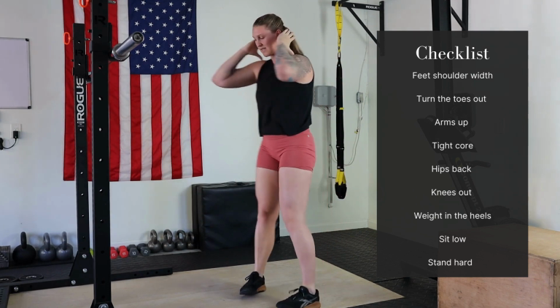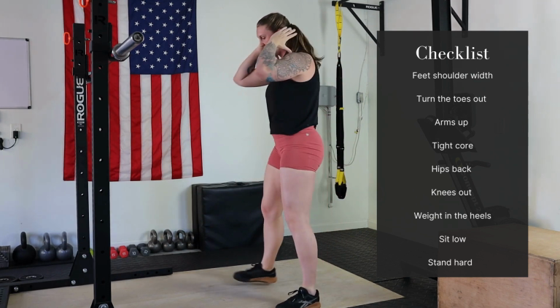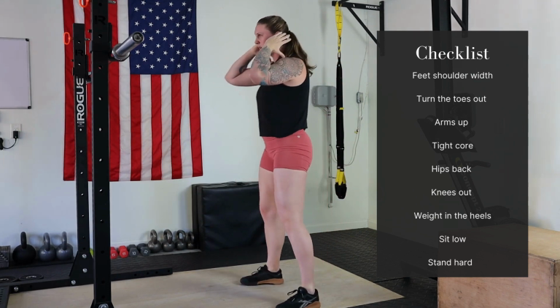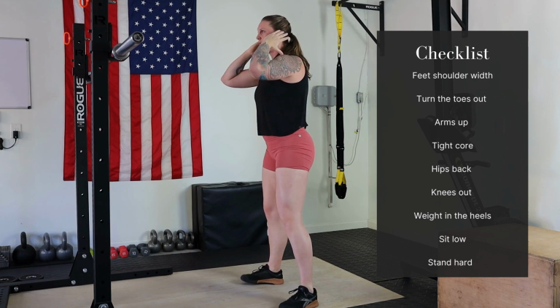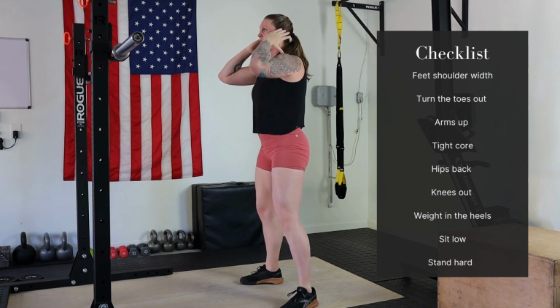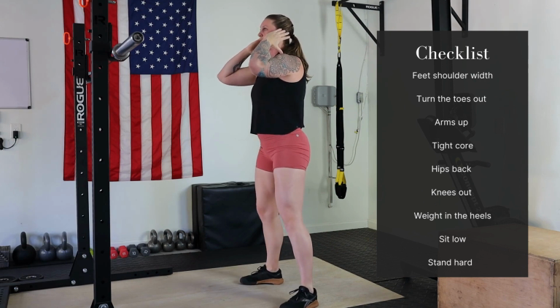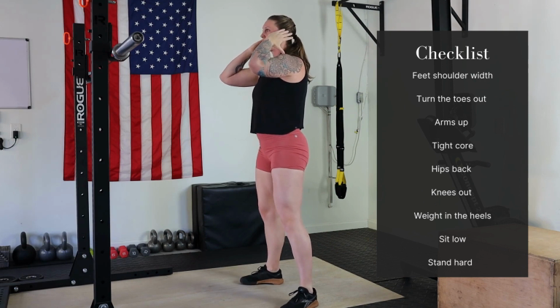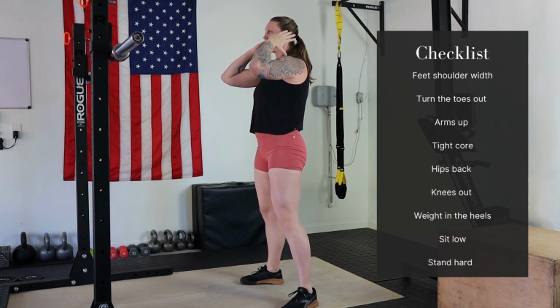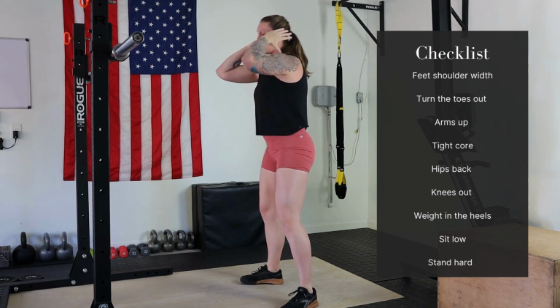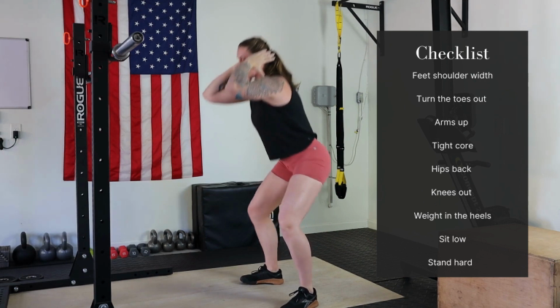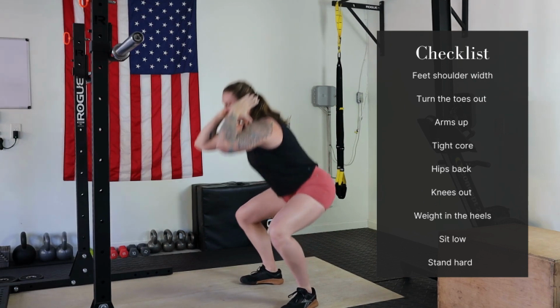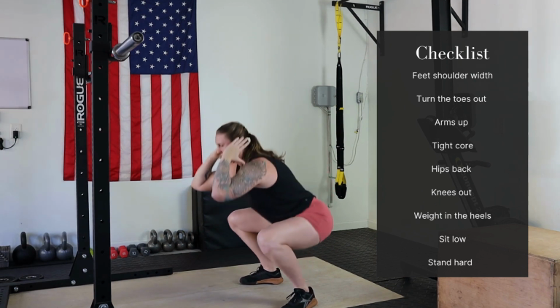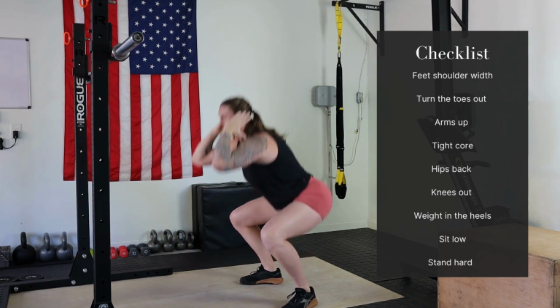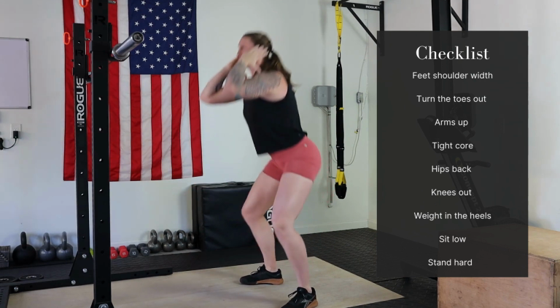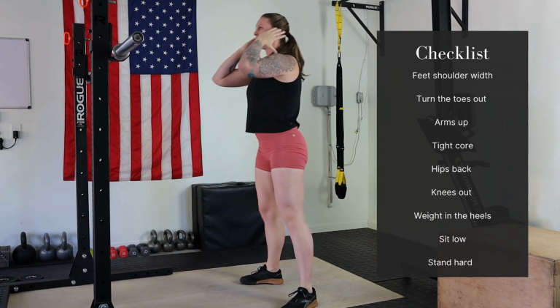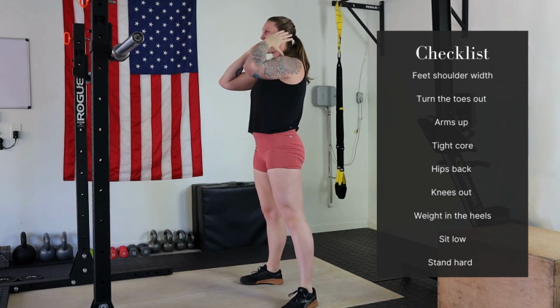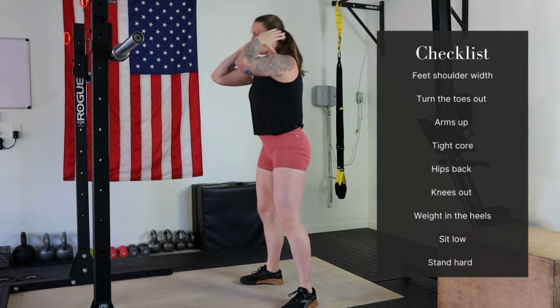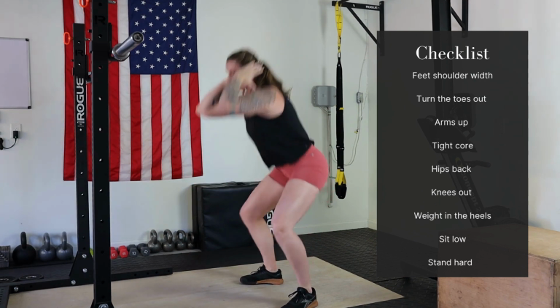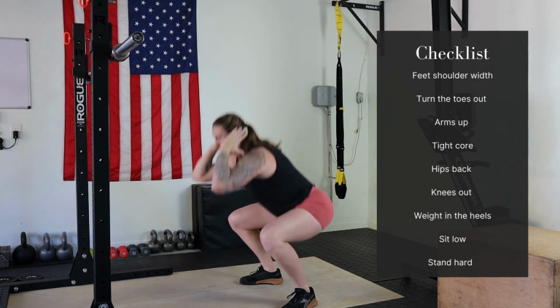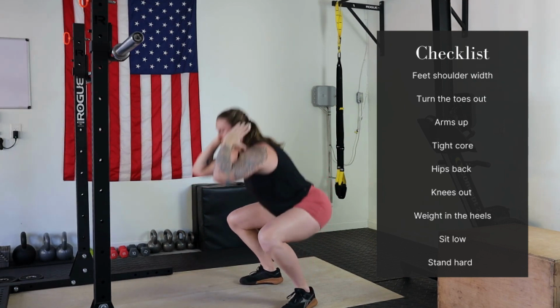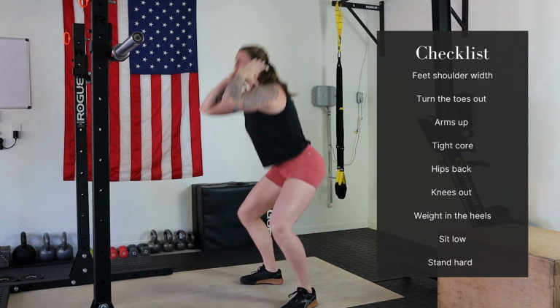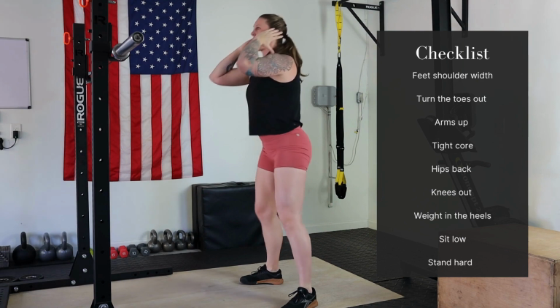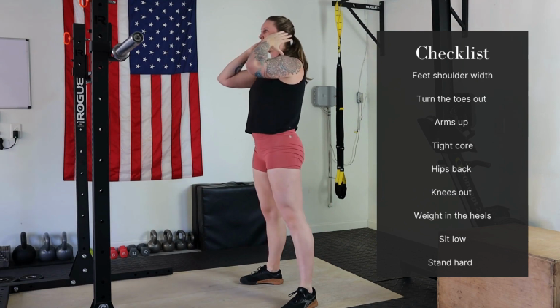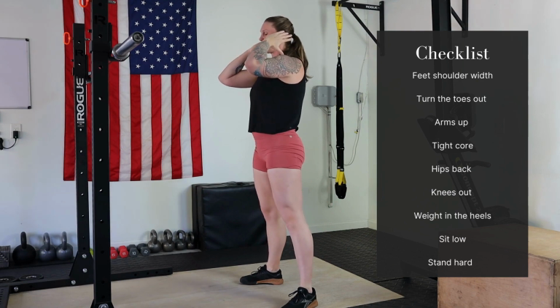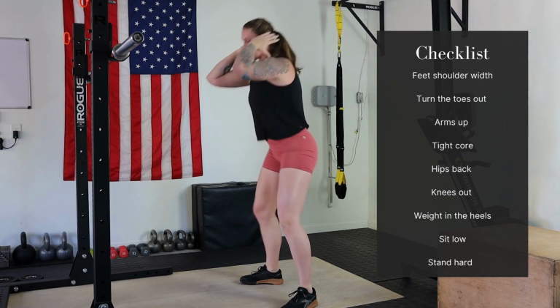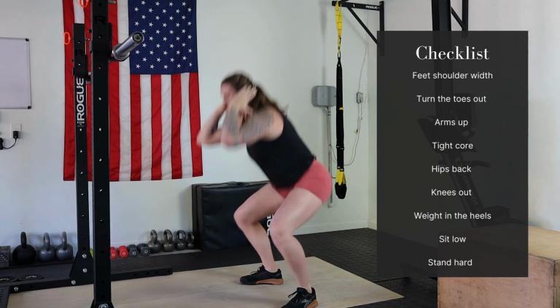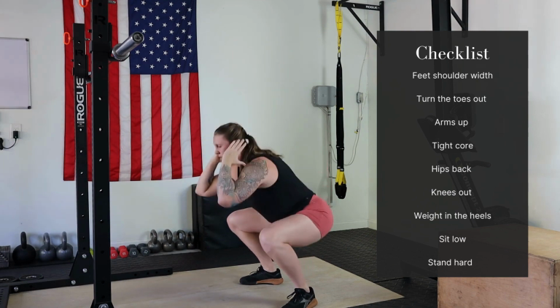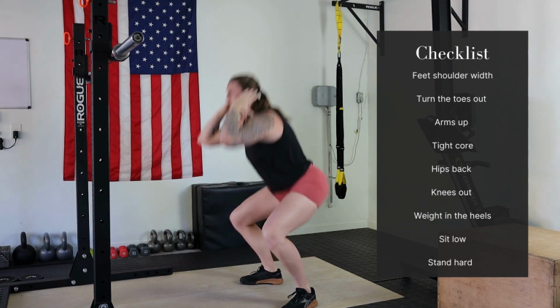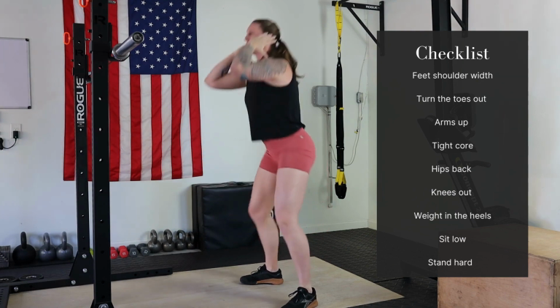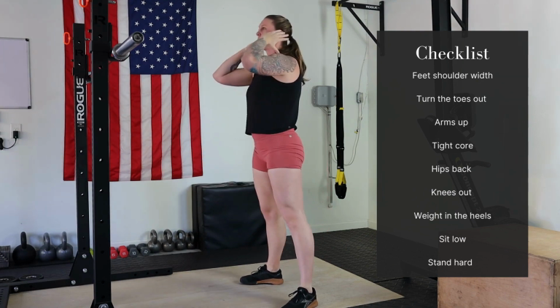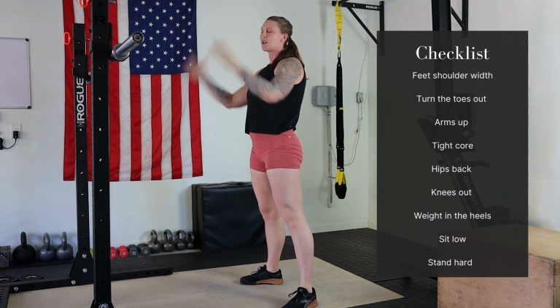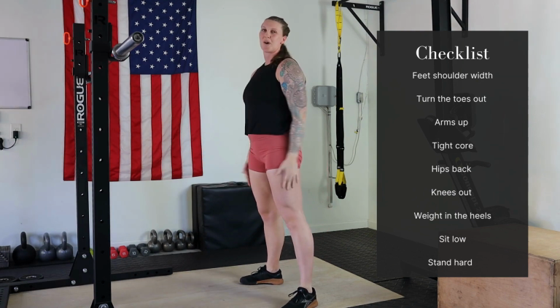So from the side: feet stationary, toes out, hips back, squat down nice and low, stand back up. Keeping the chest up nice and high. That's our air squat.